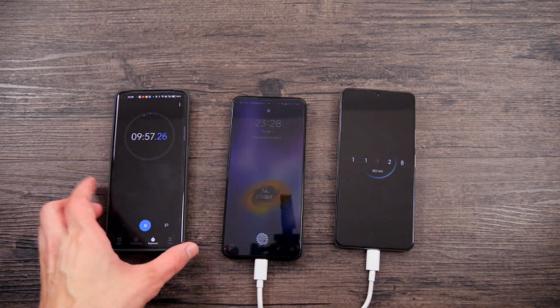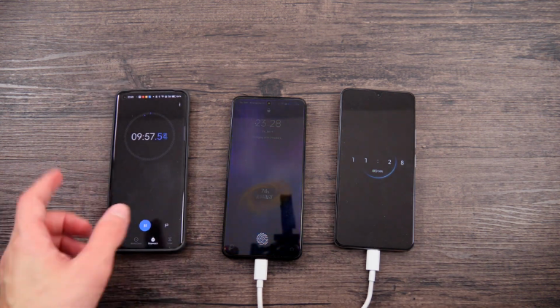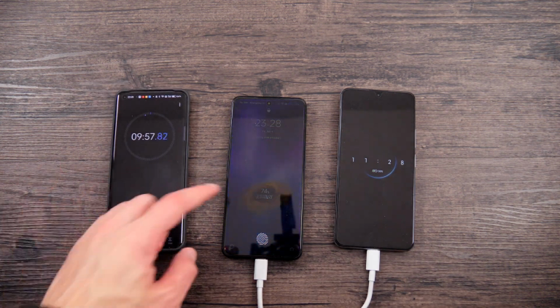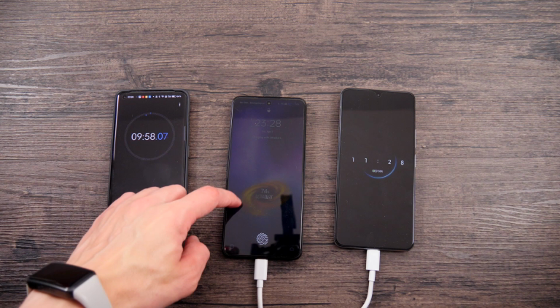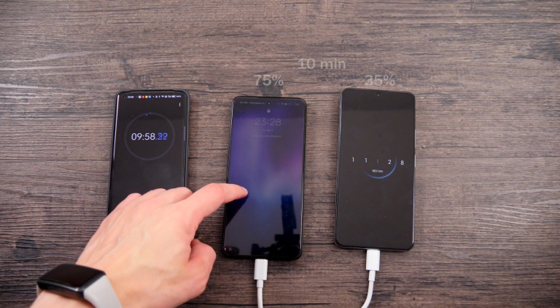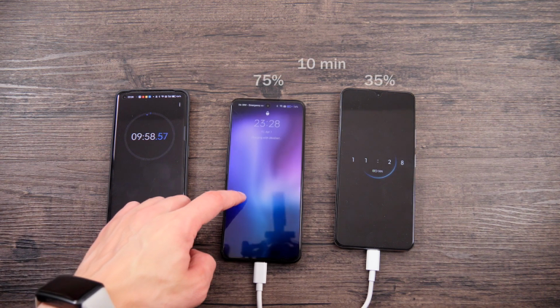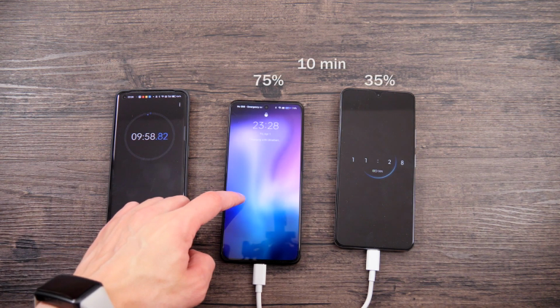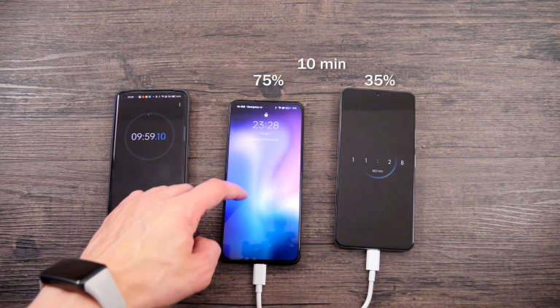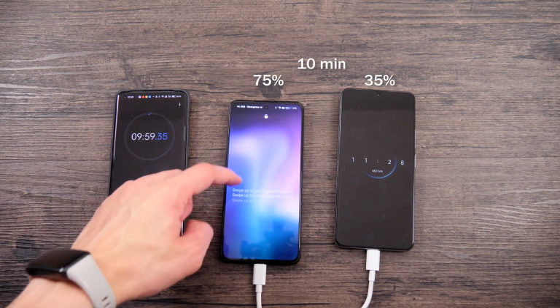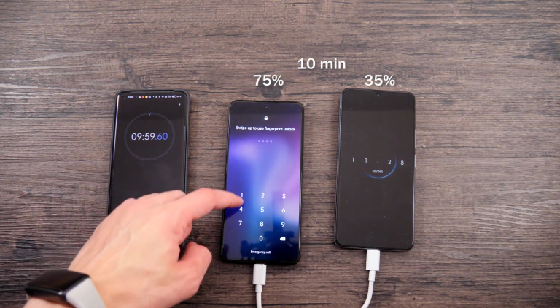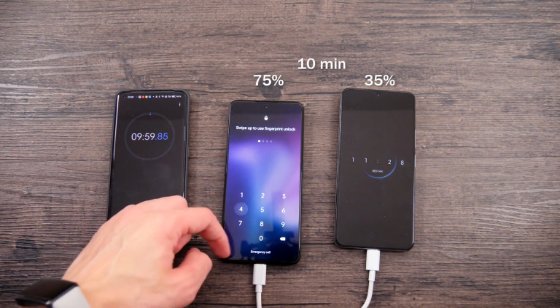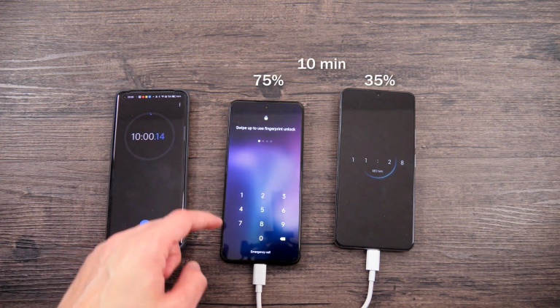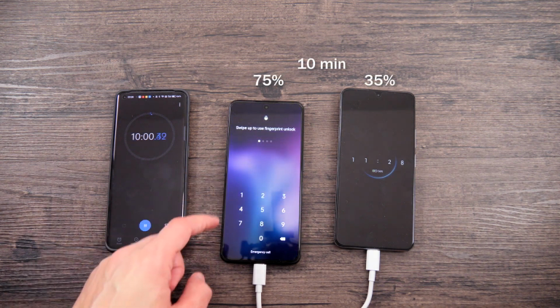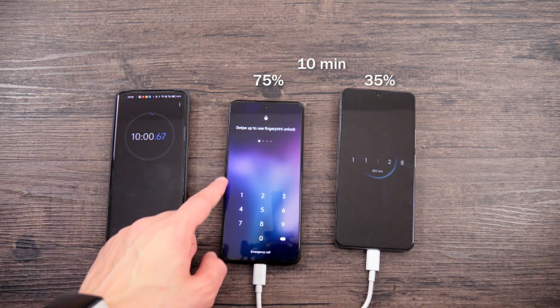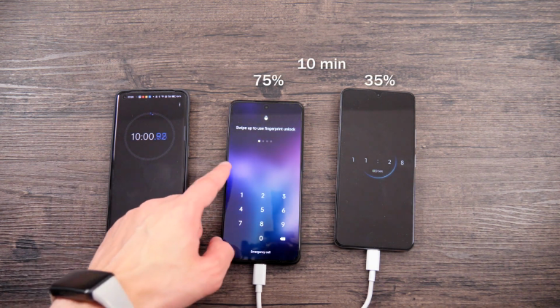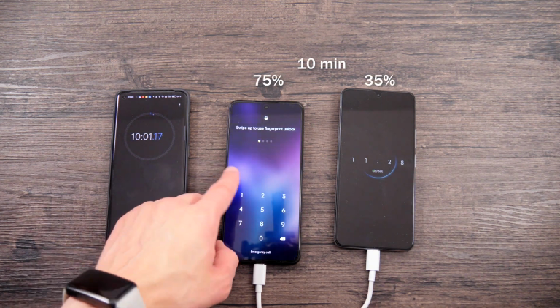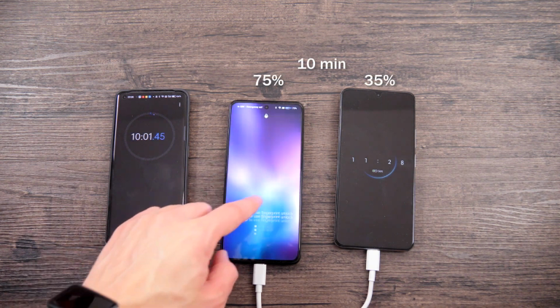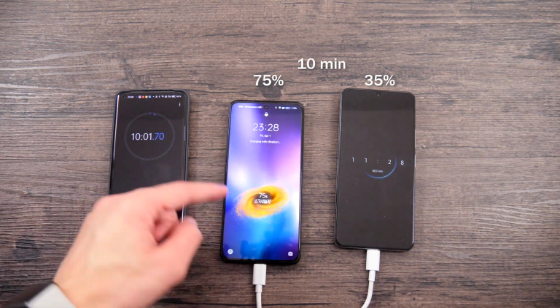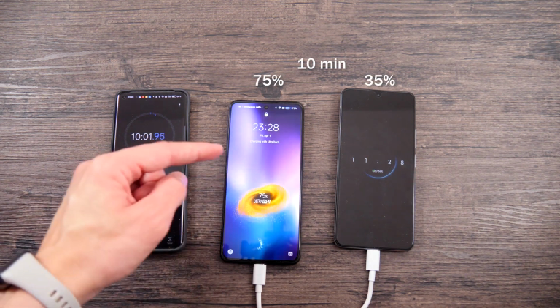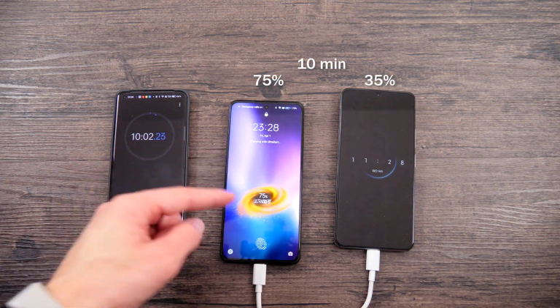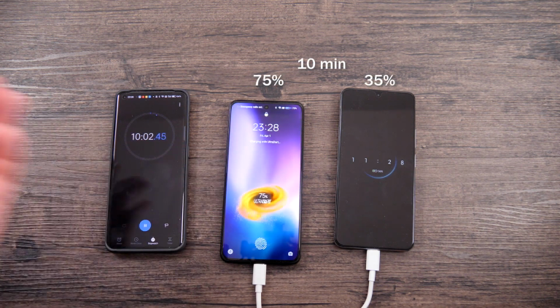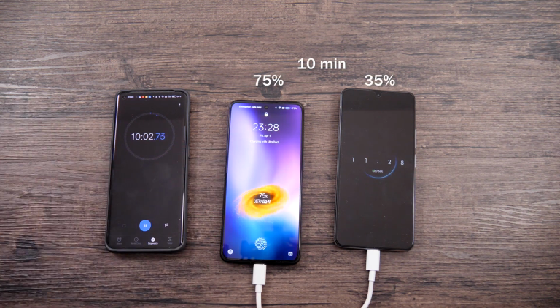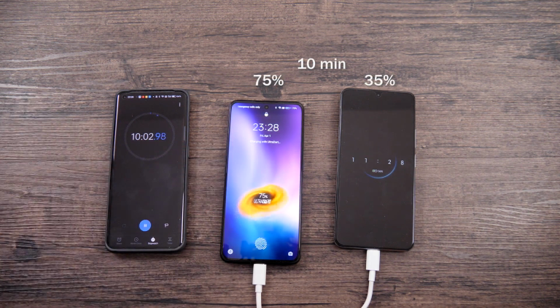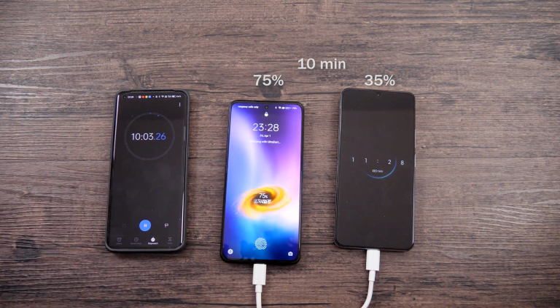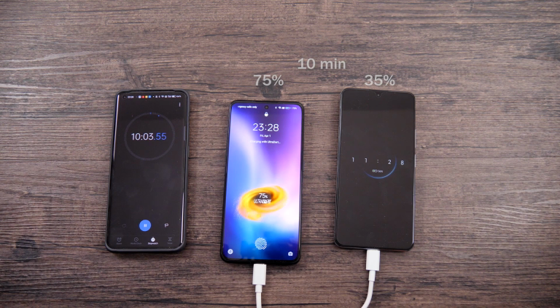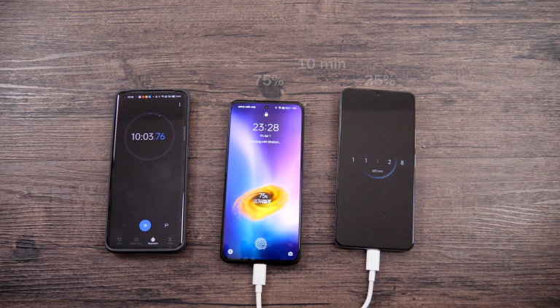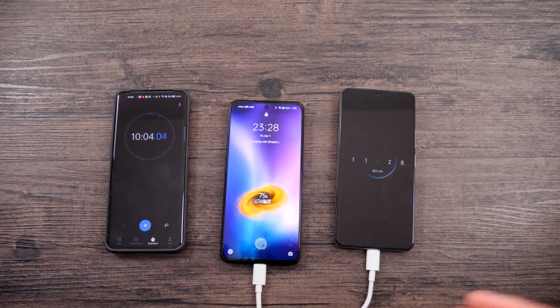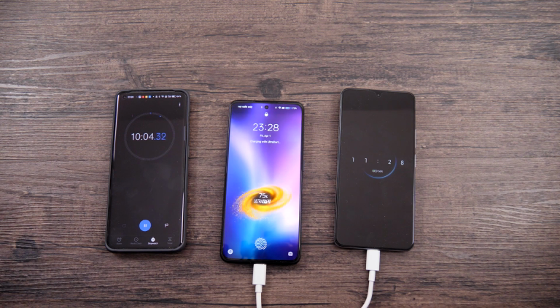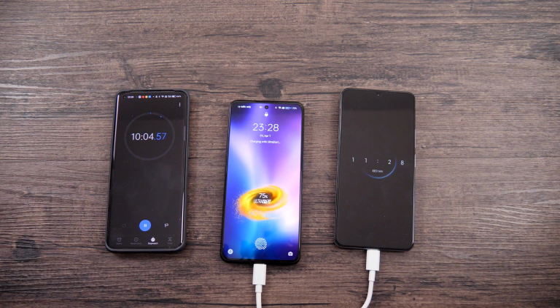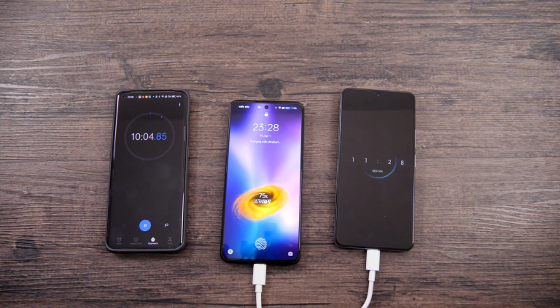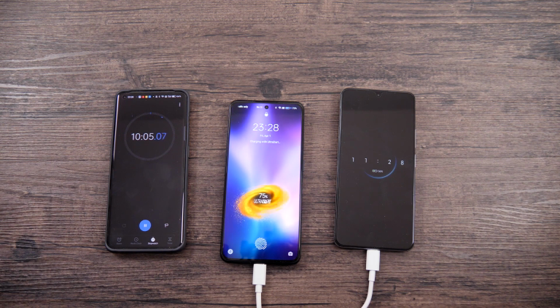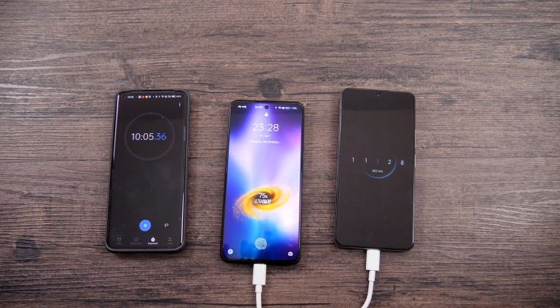Now, 10 minutes have passed. Realme has 74% battery charge, while Redmi is at just 35%.